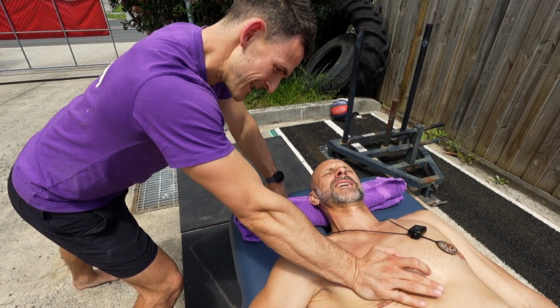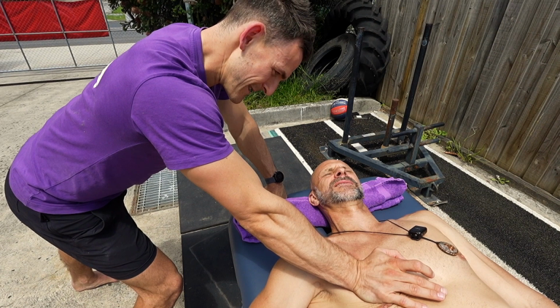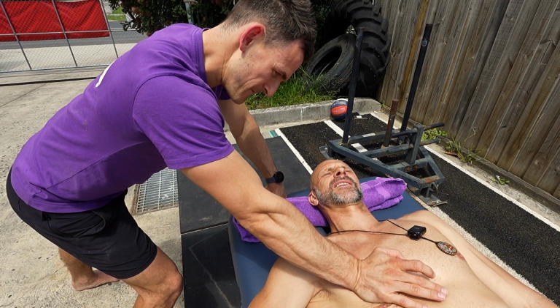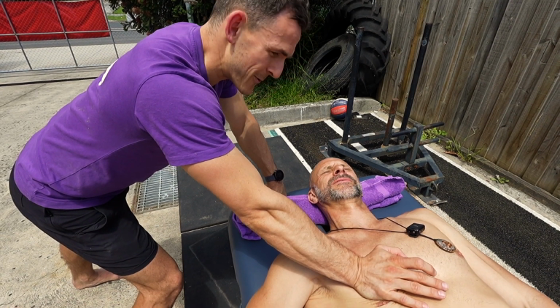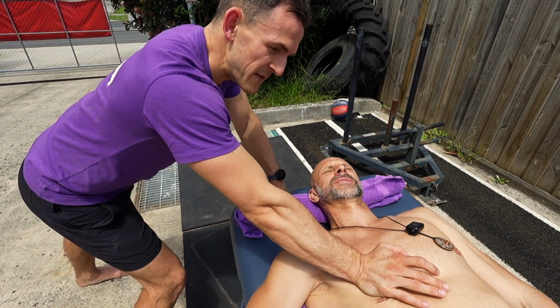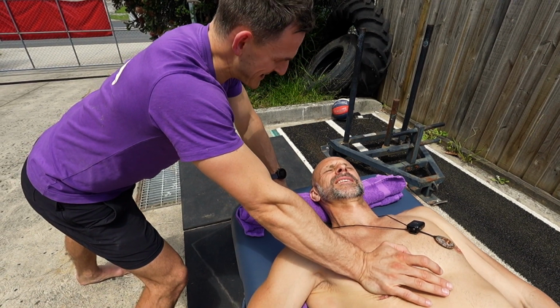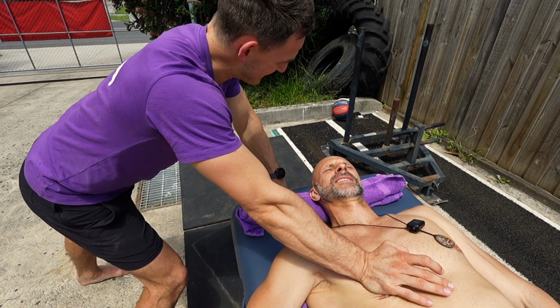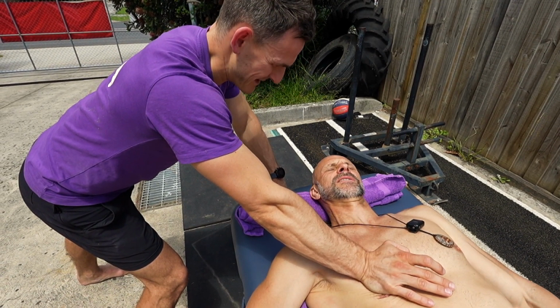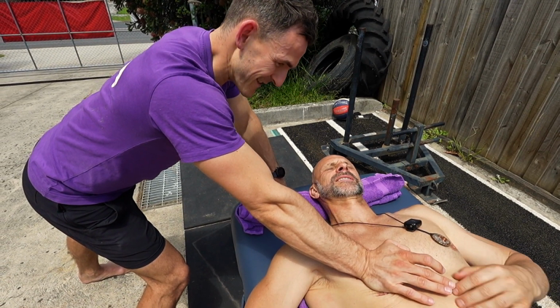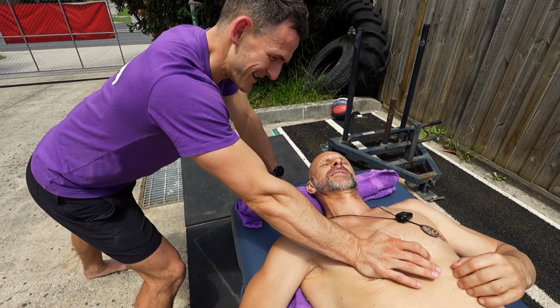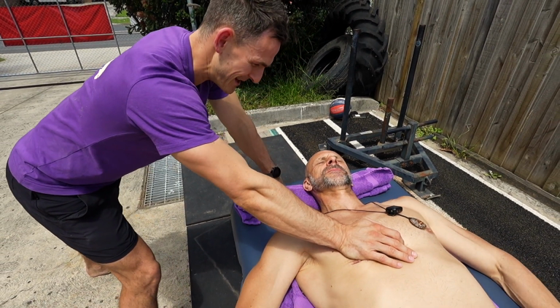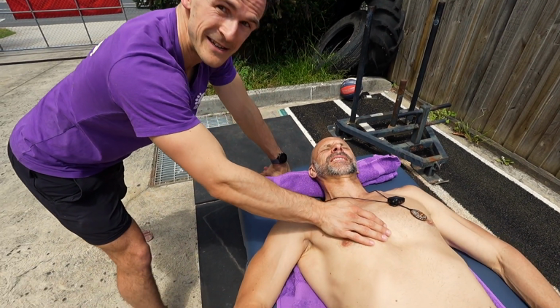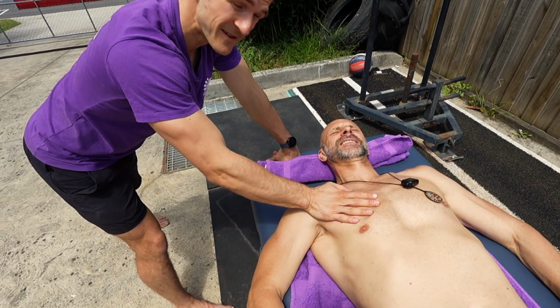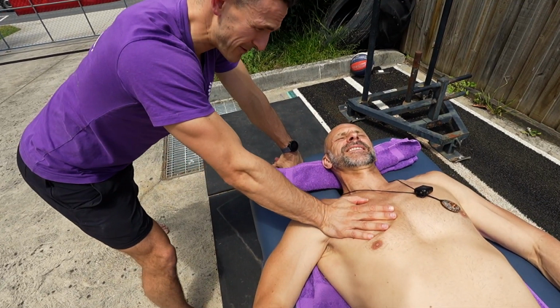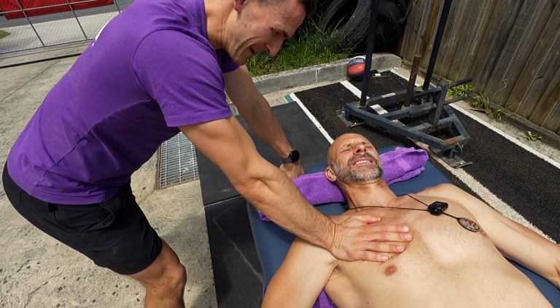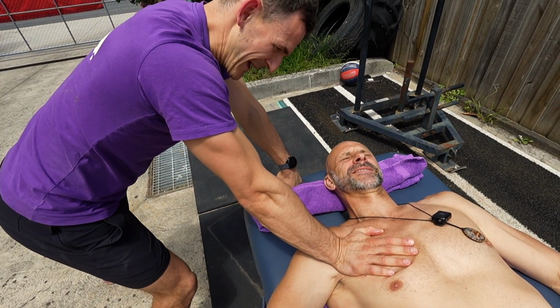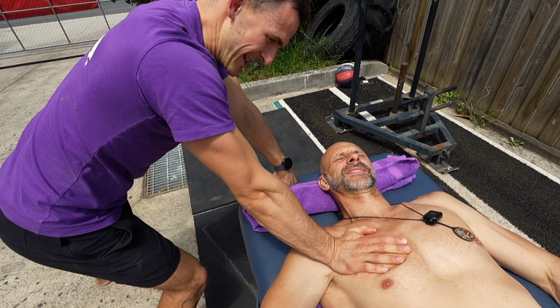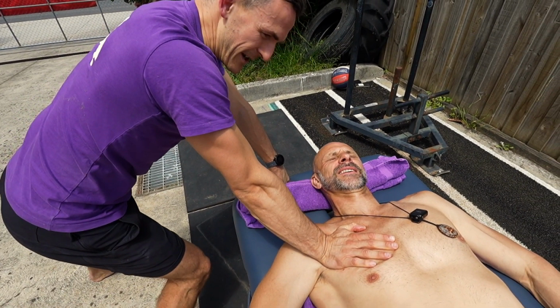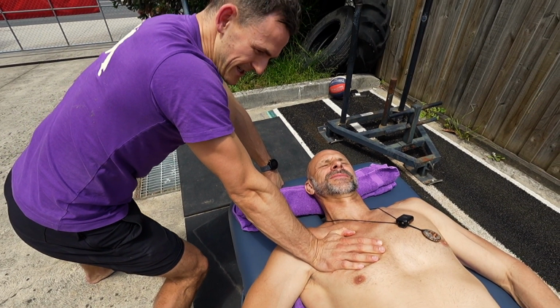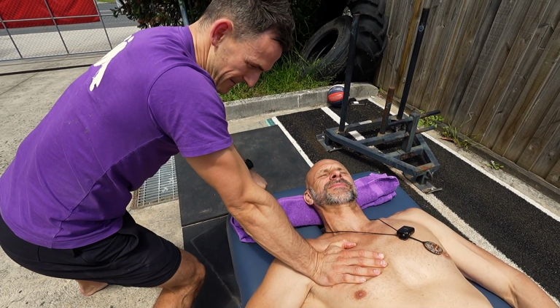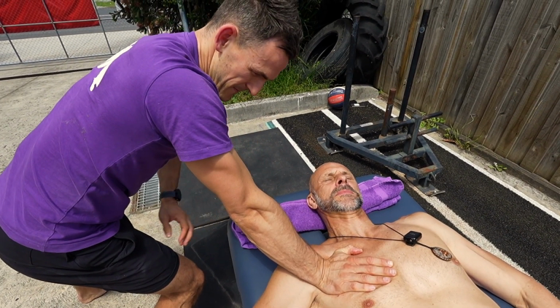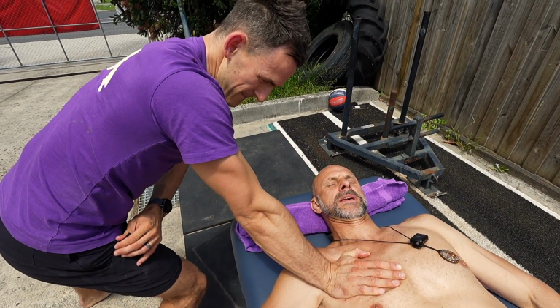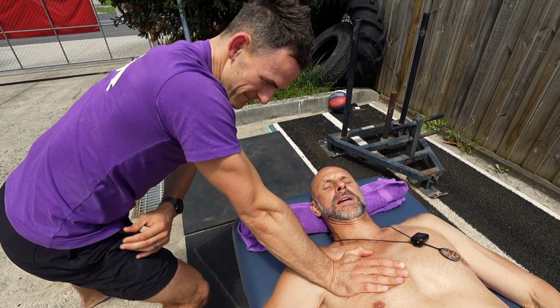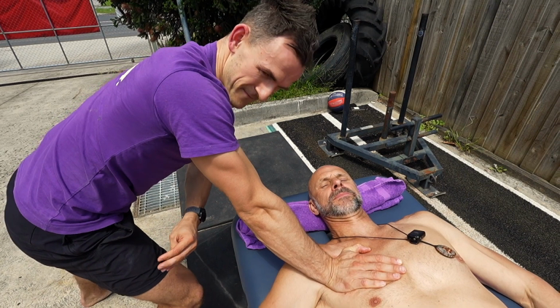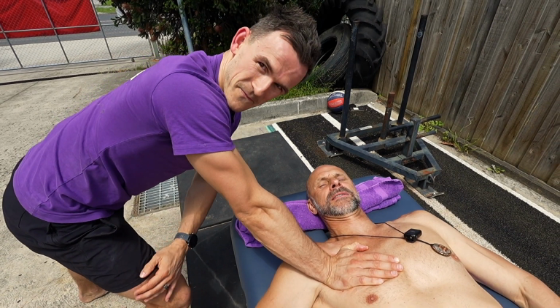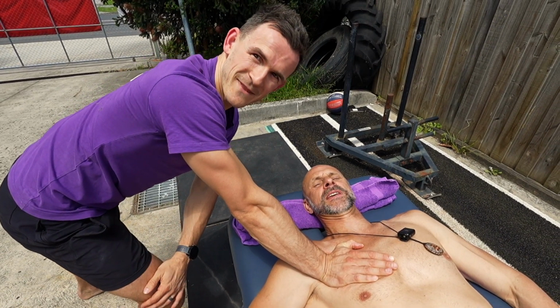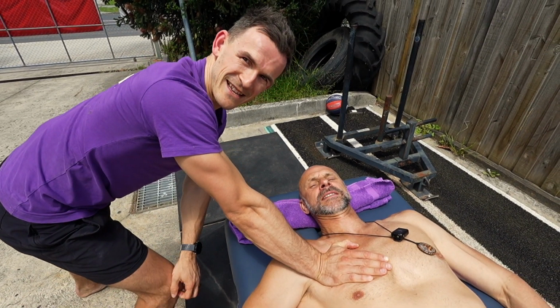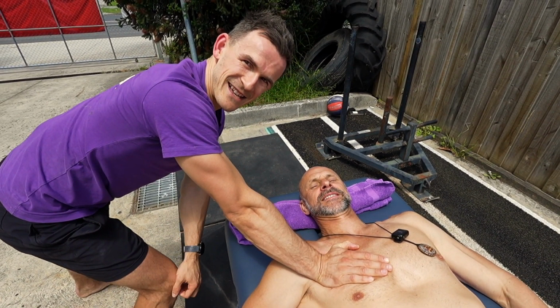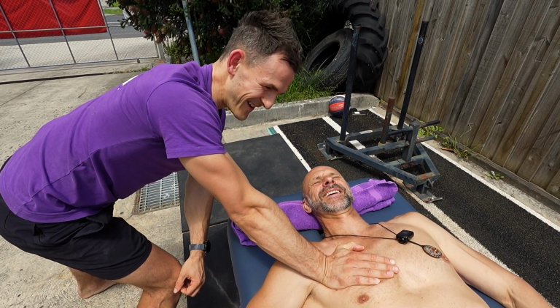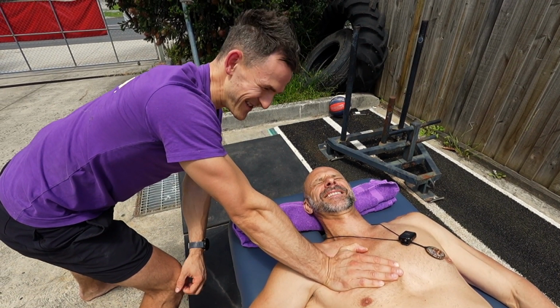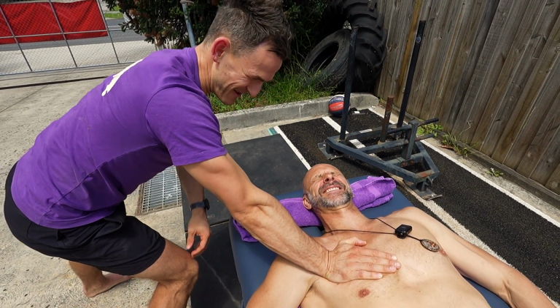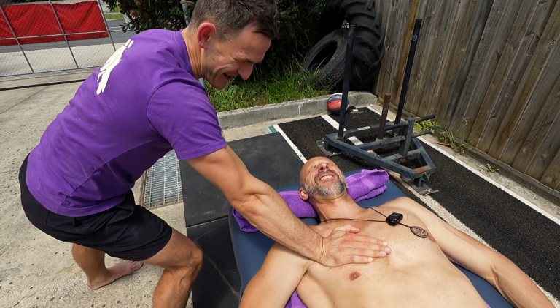I'll get that — that equates to 50, you reckon? That's what he reckons. He'd know. He's the pull-up master here in Leo. Leo, do you reckon you could break 50? He's giving a nod behind the camera.